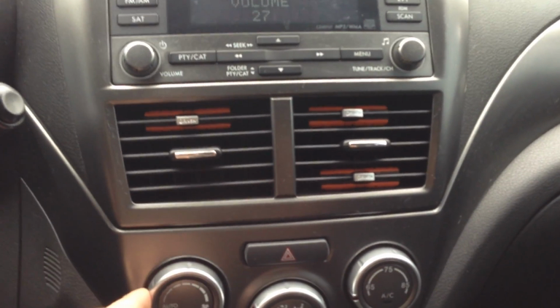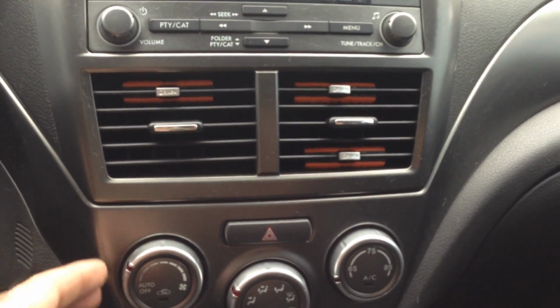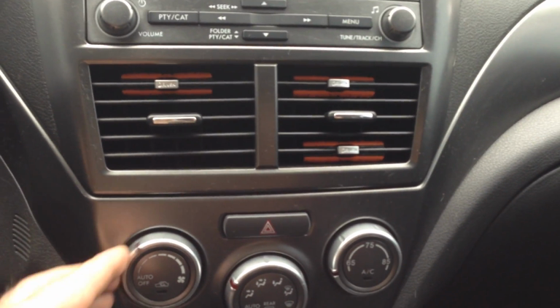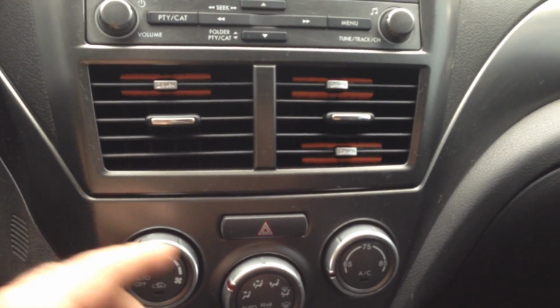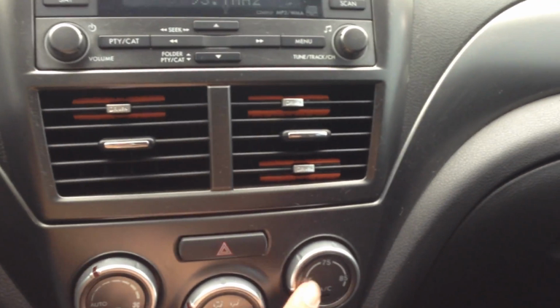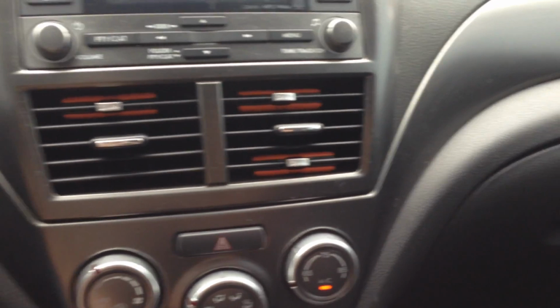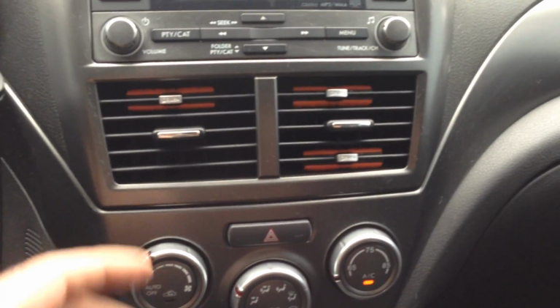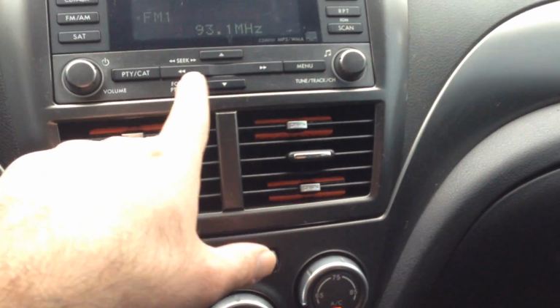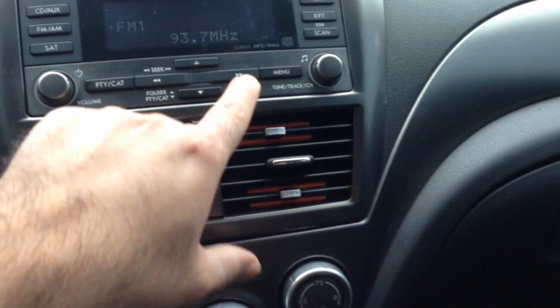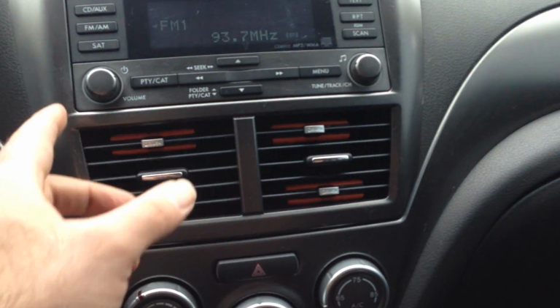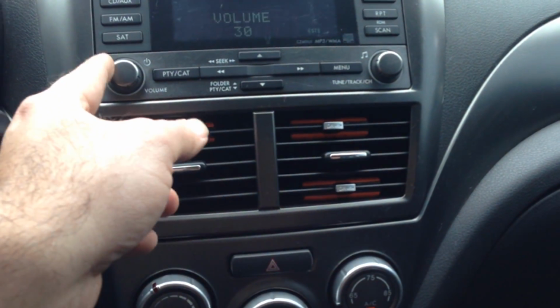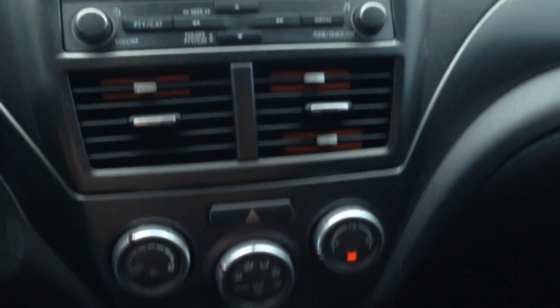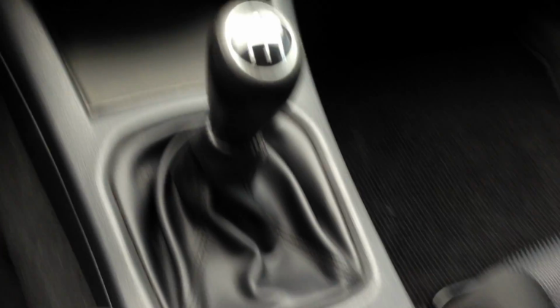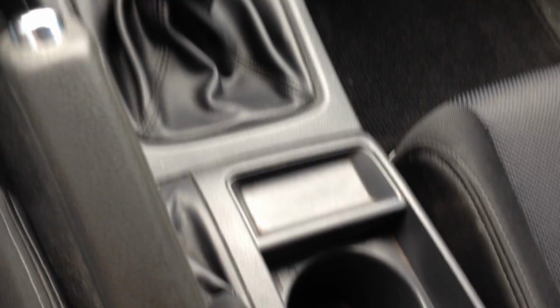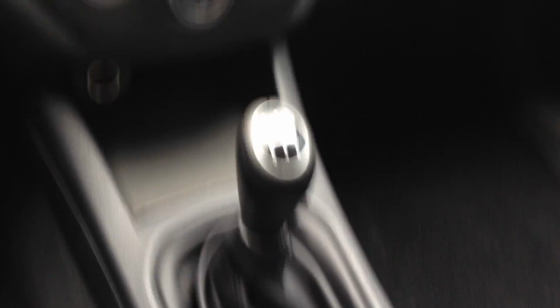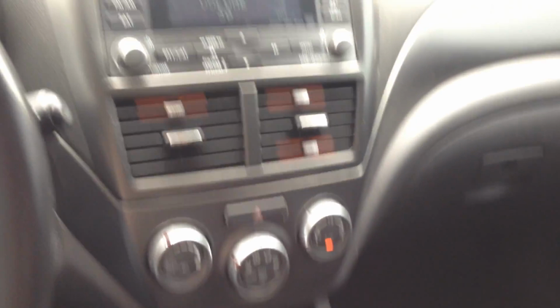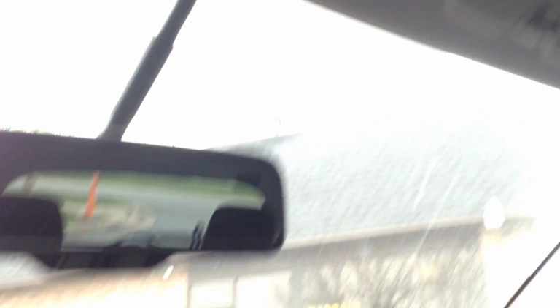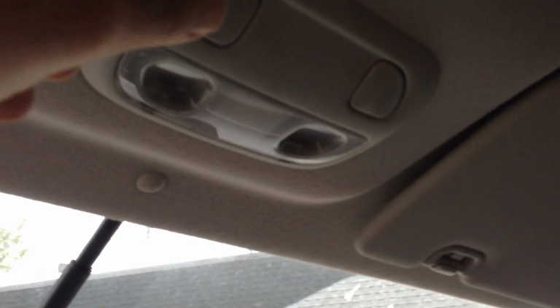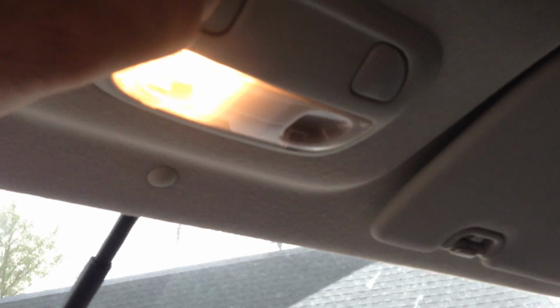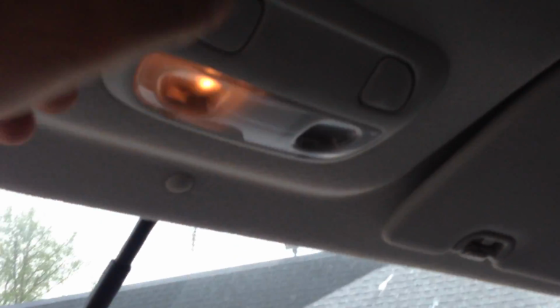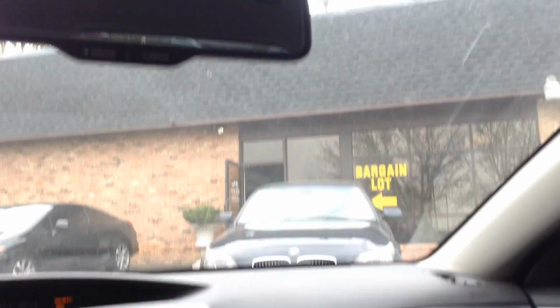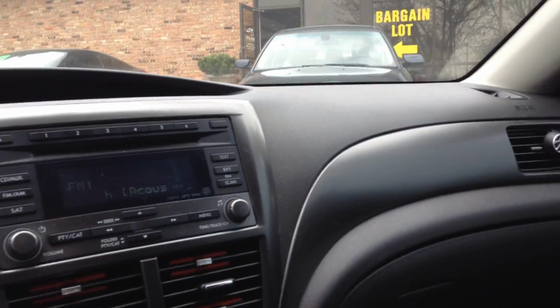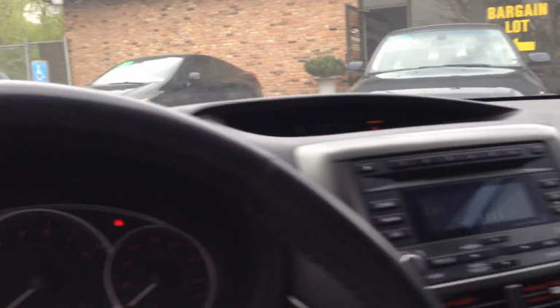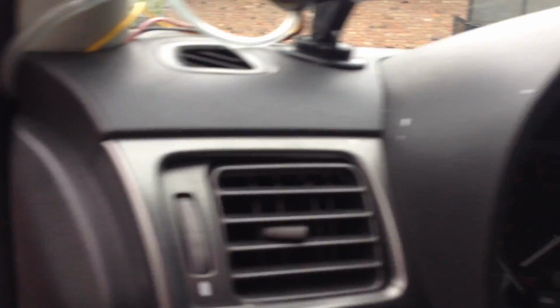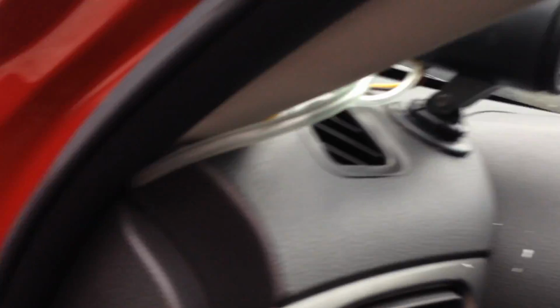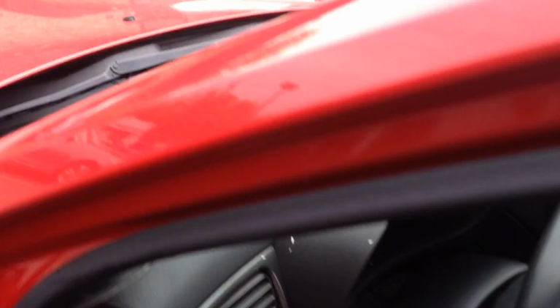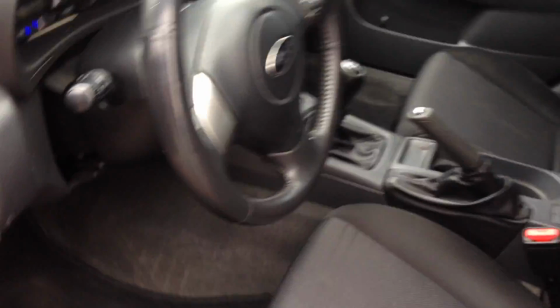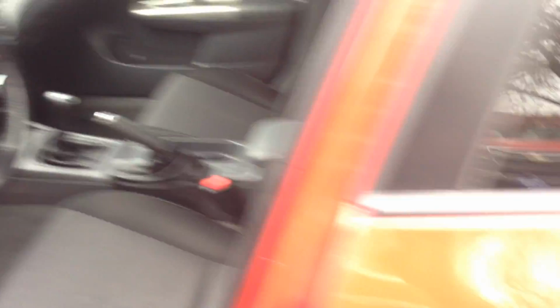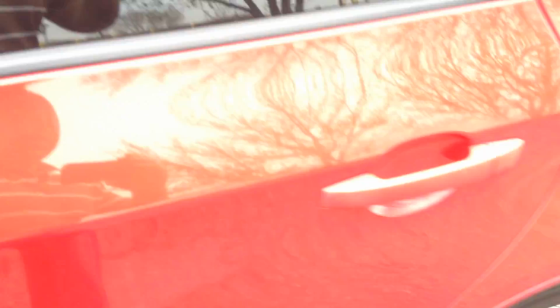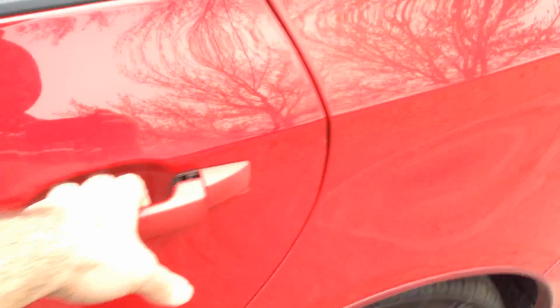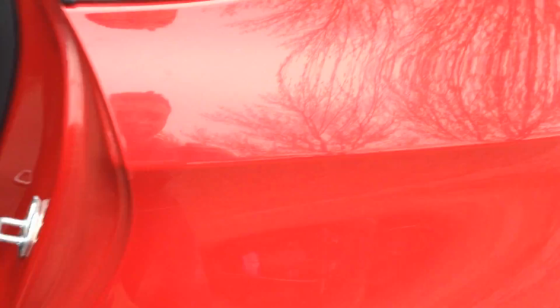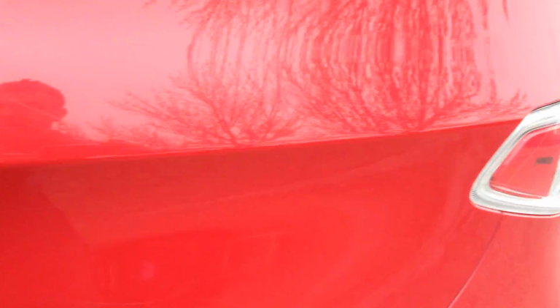Let's check the AC. Very clean inside. The headliner is clean, map lights work. Let's take a look at the back and the trunk. It's got the factory floor mats, no door dings.